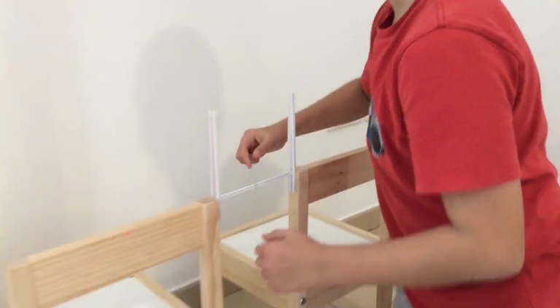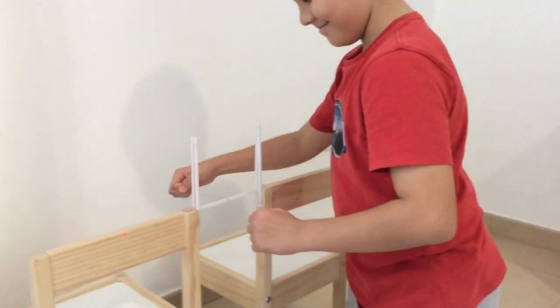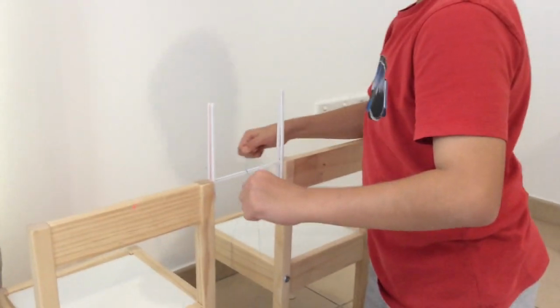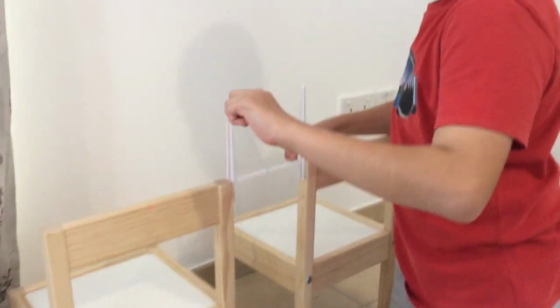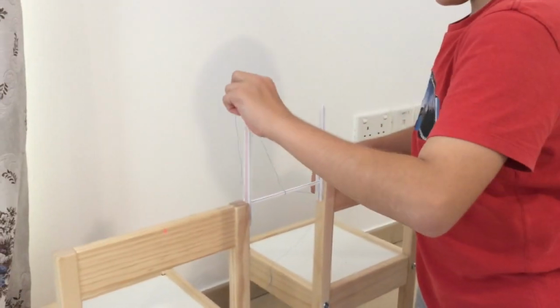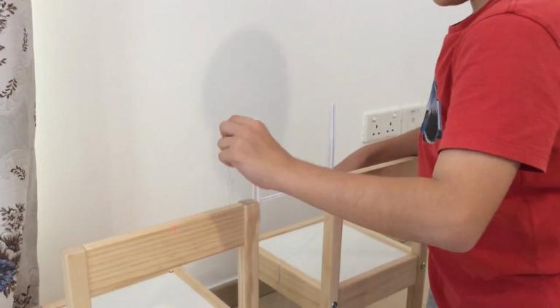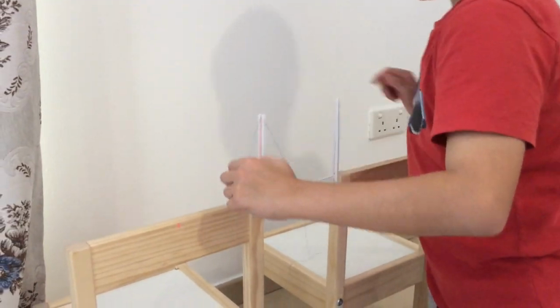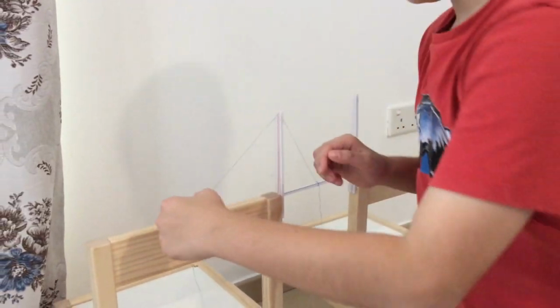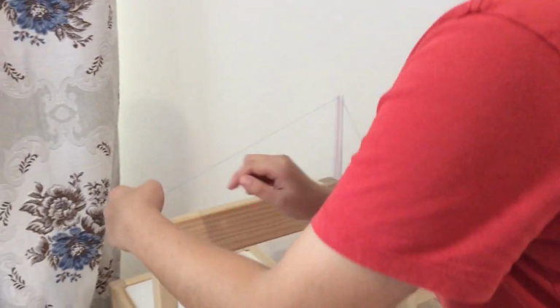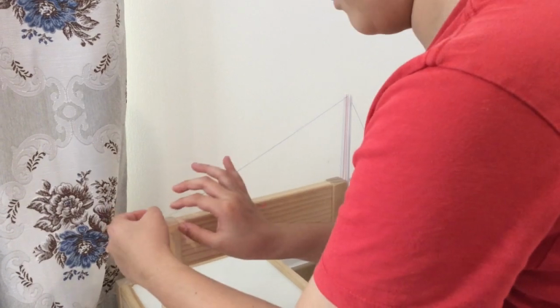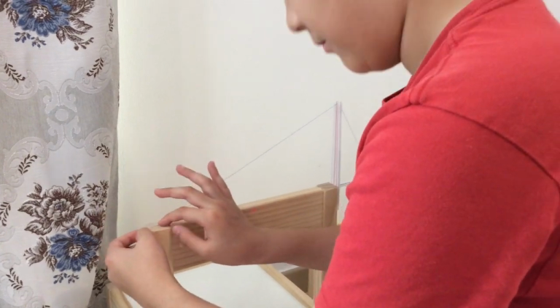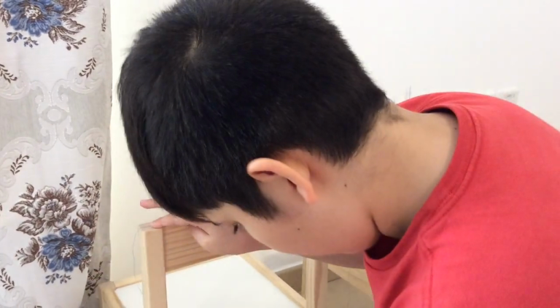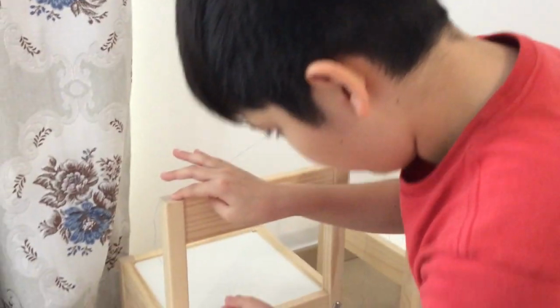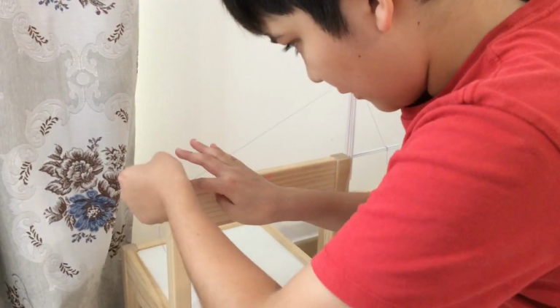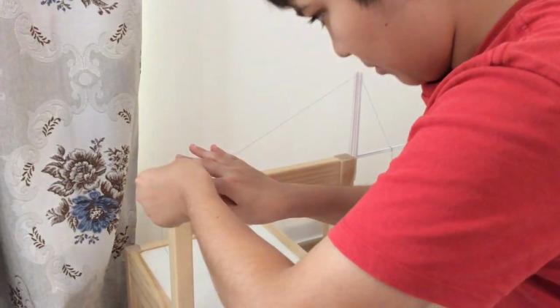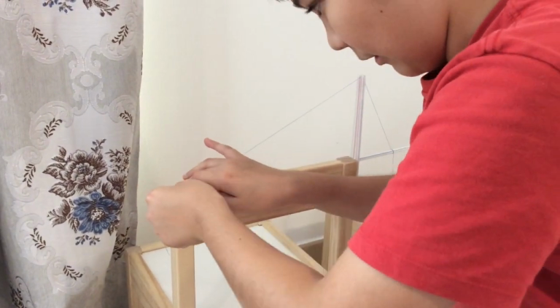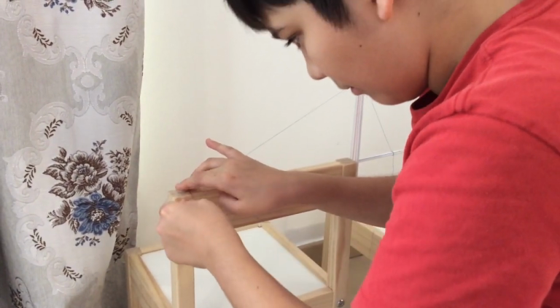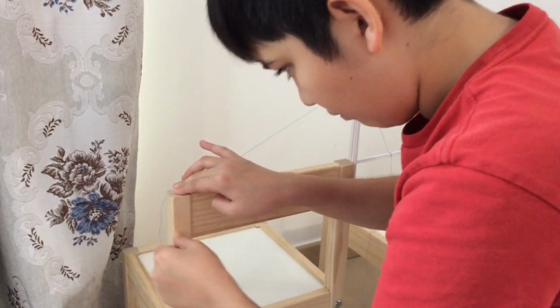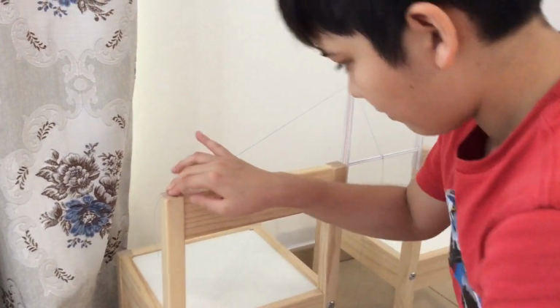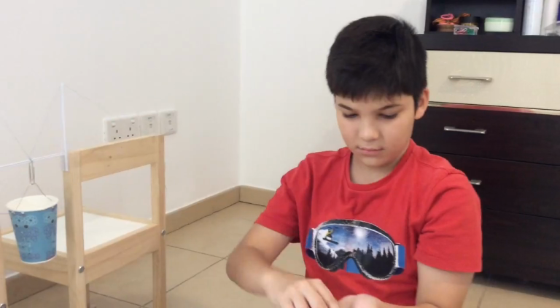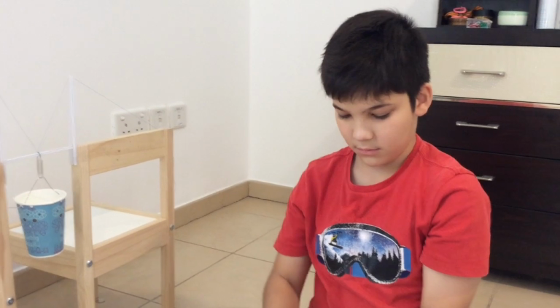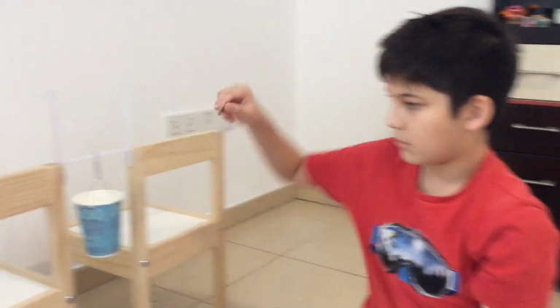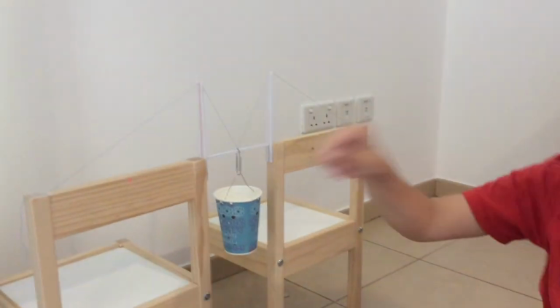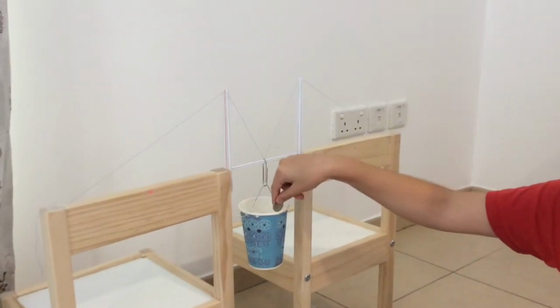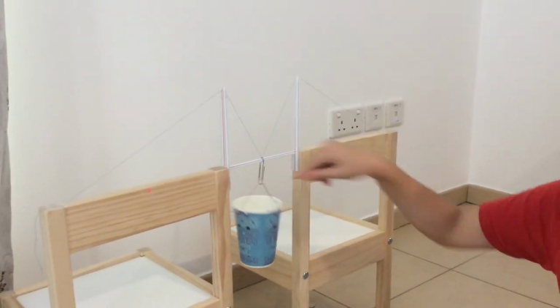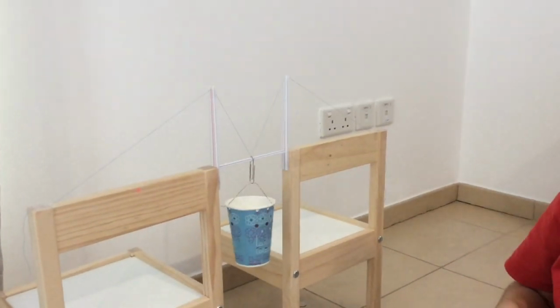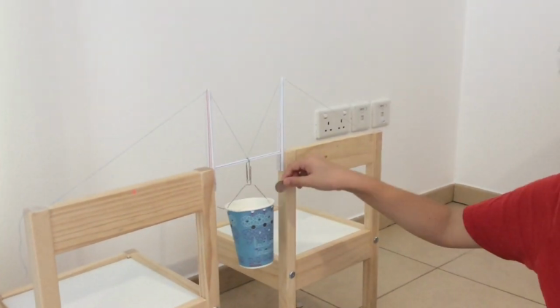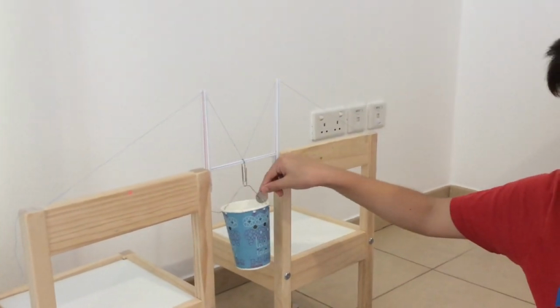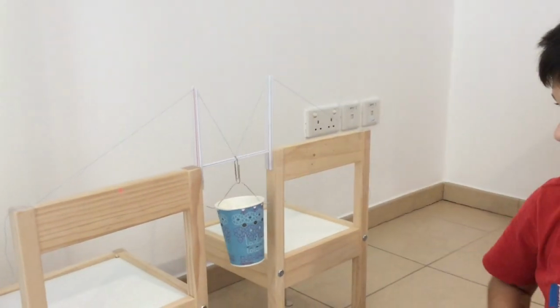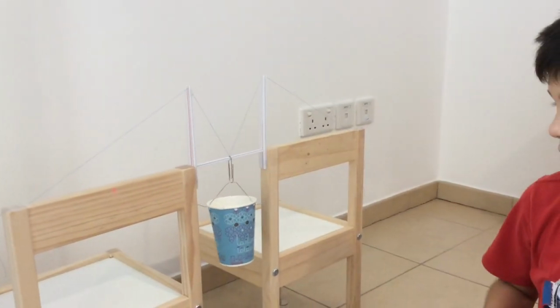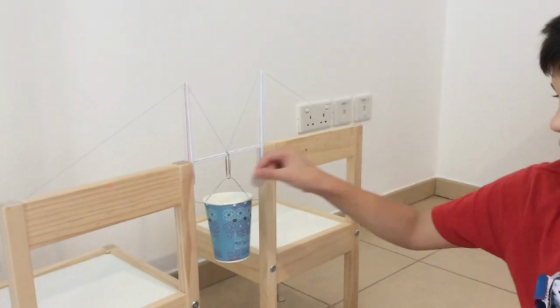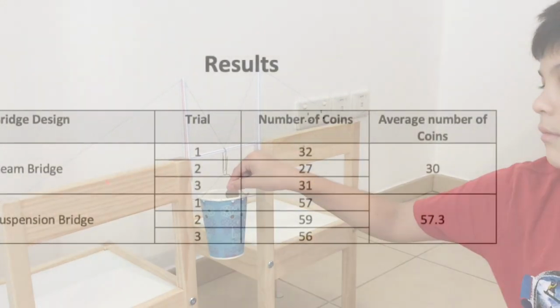To make the suspension bridge, I tied the center of thread around the middle of the bridge straw, which will act as a bridge cable. Then I passed each end of the cable over a tower and down the other side and anchored them at the end of the chair, fixing with tape while pulling the cable tight.